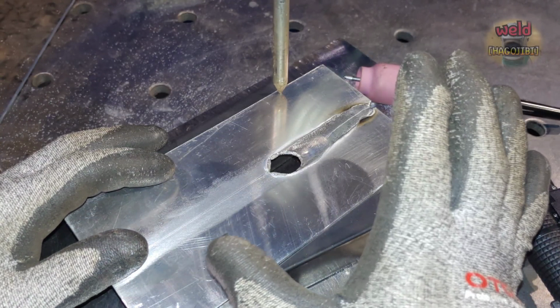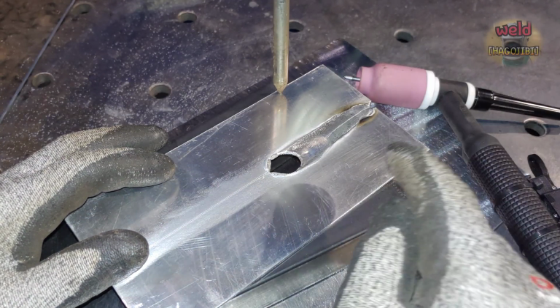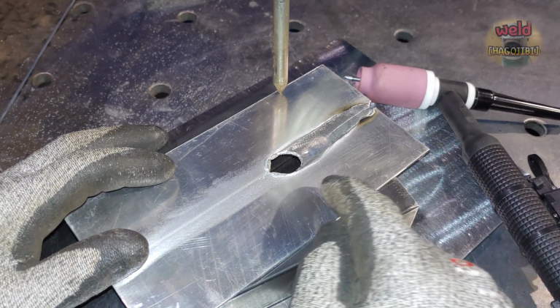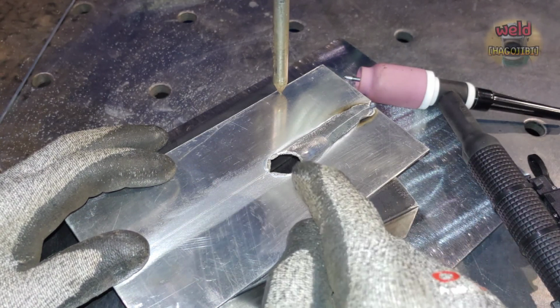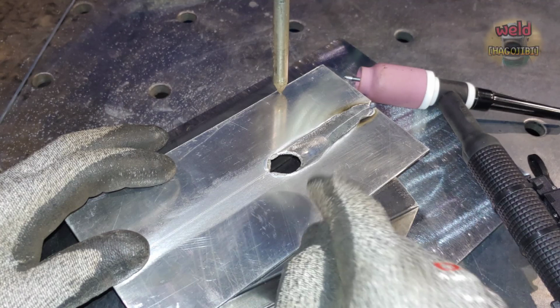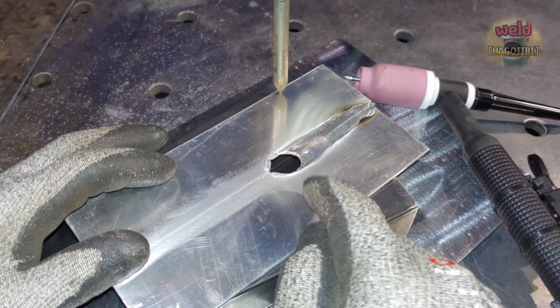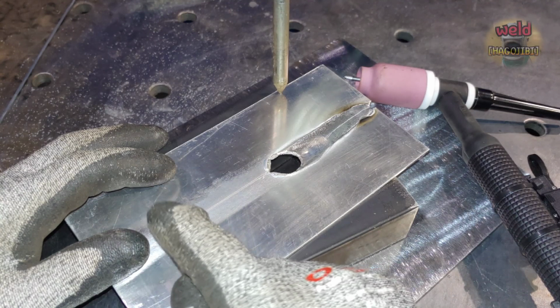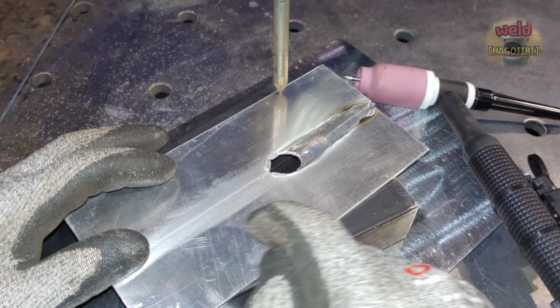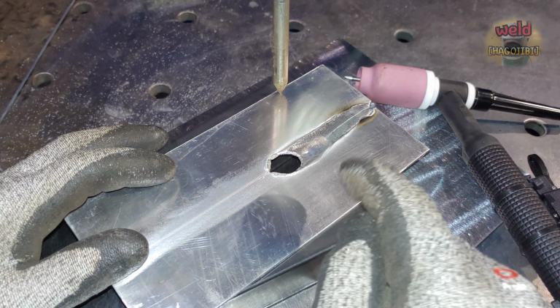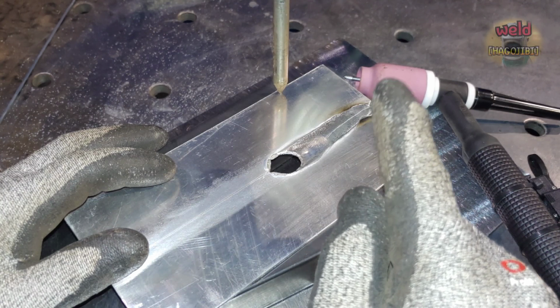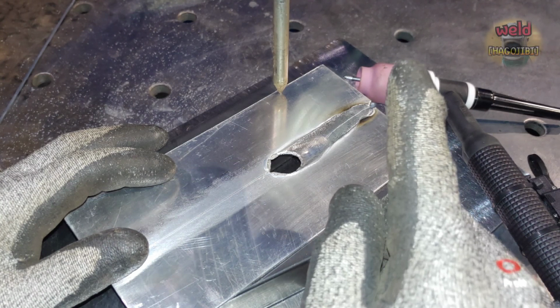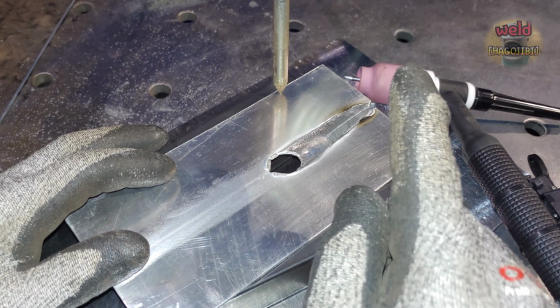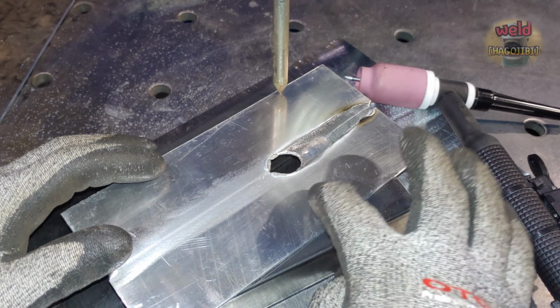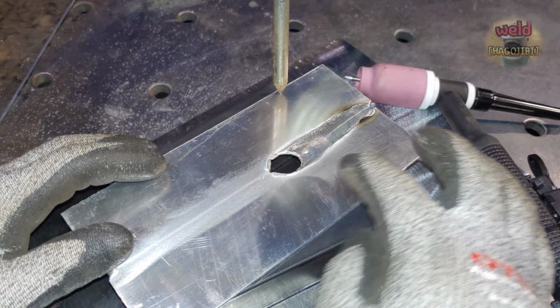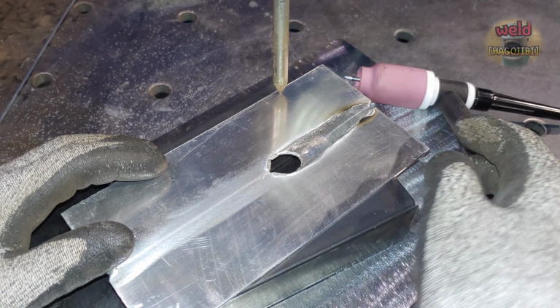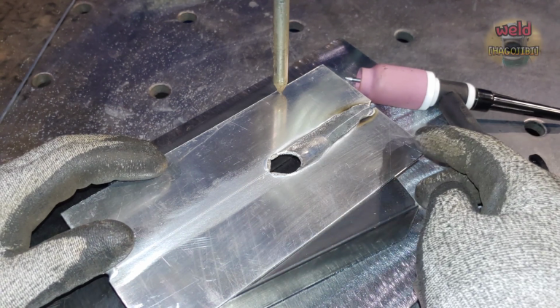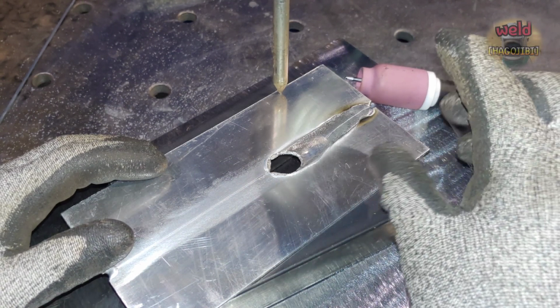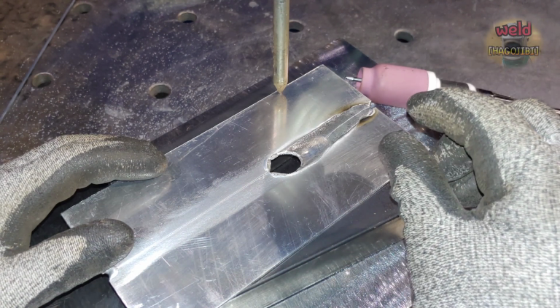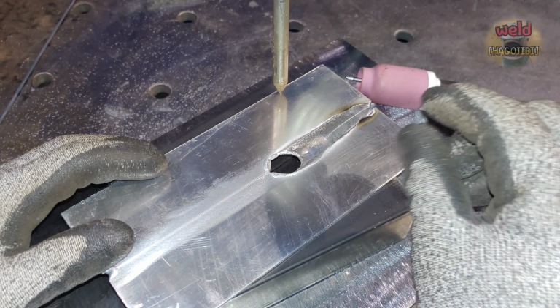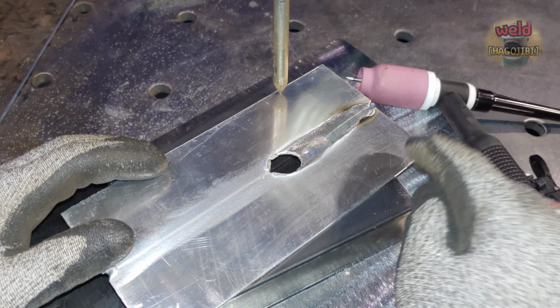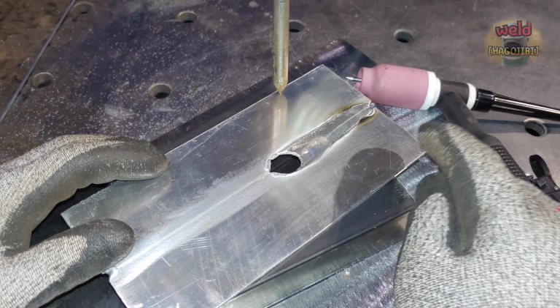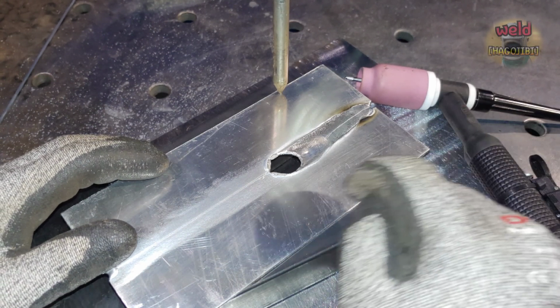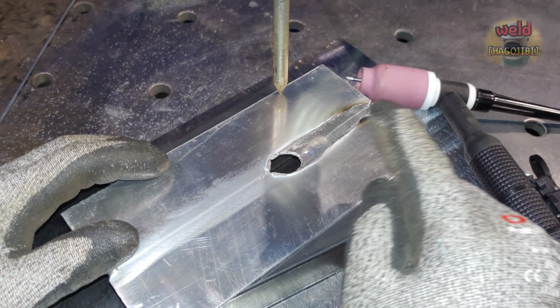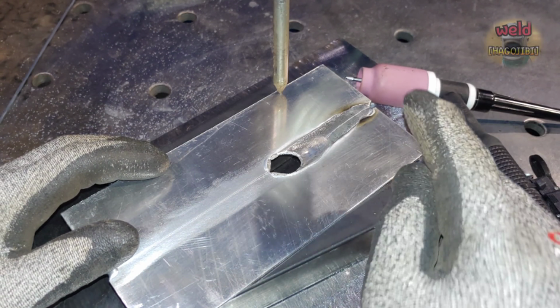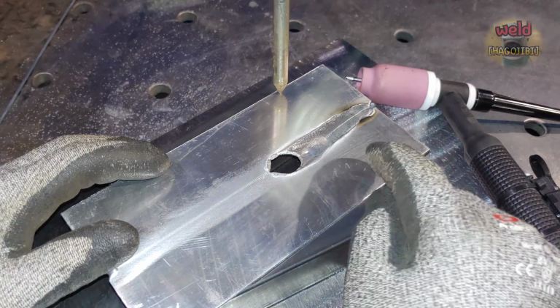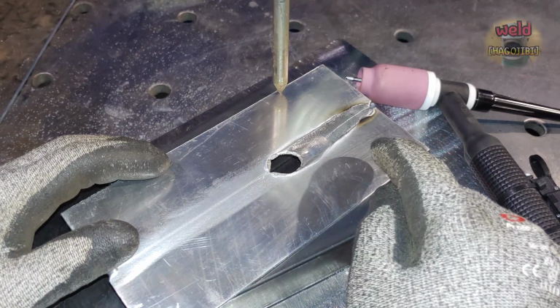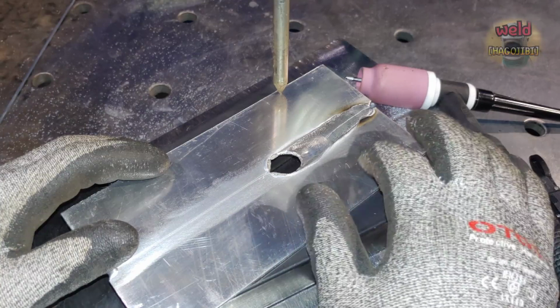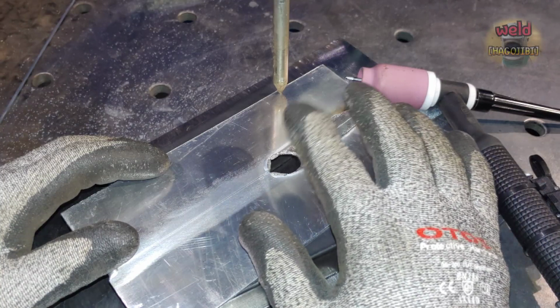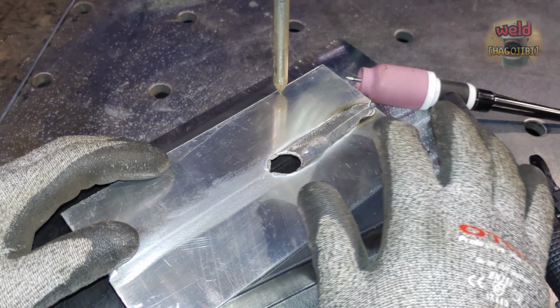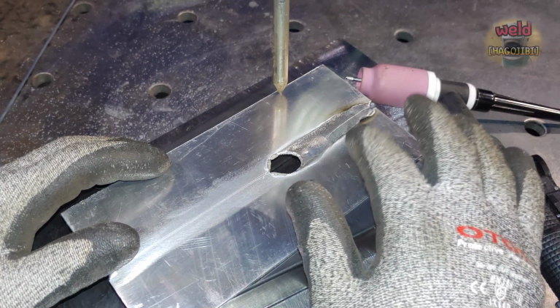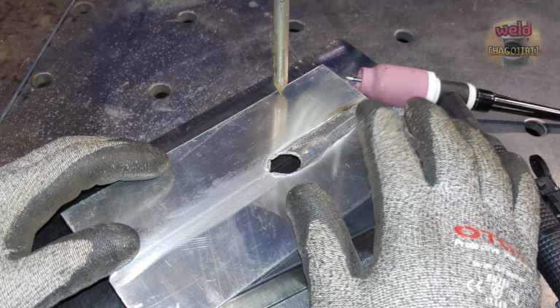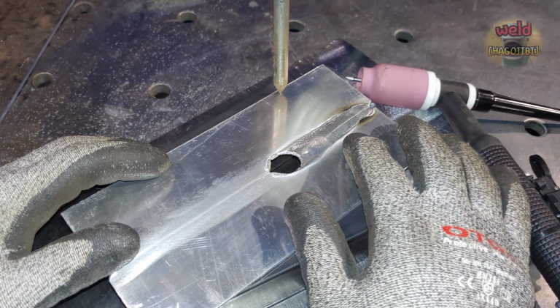Aluminum conducts heat very quickly. If the material thickness is small, this problem becomes more severe, making it very difficult to manage the heat input.